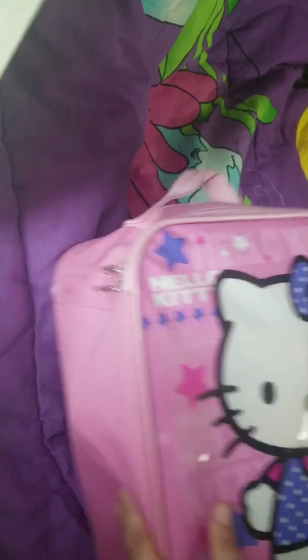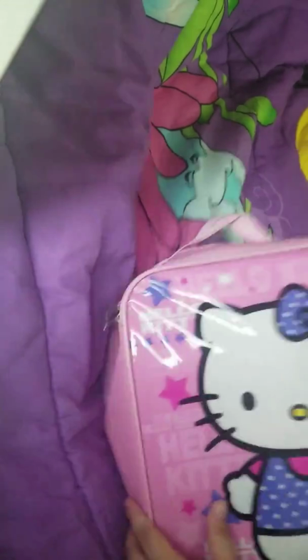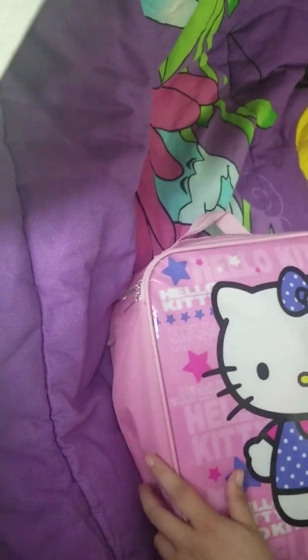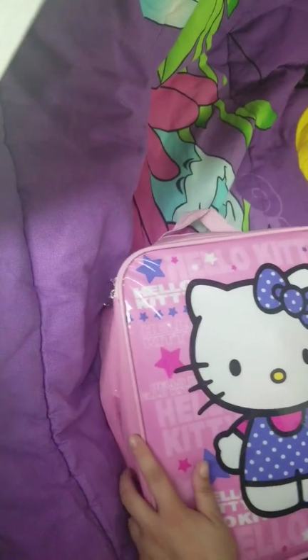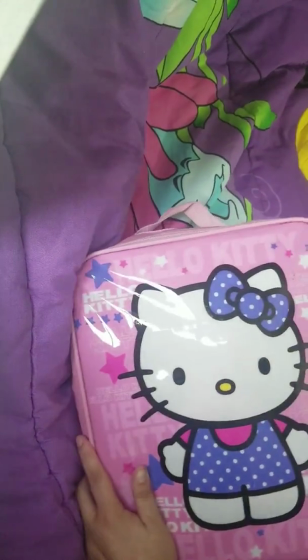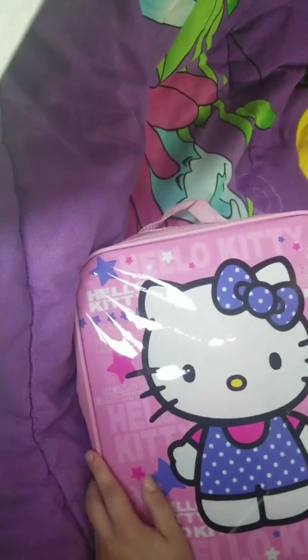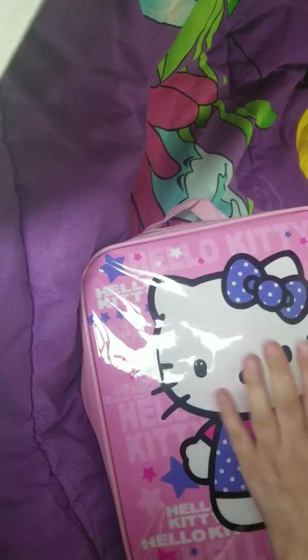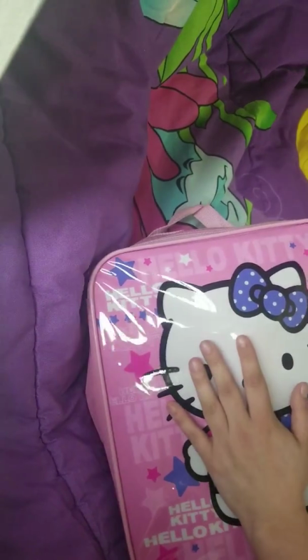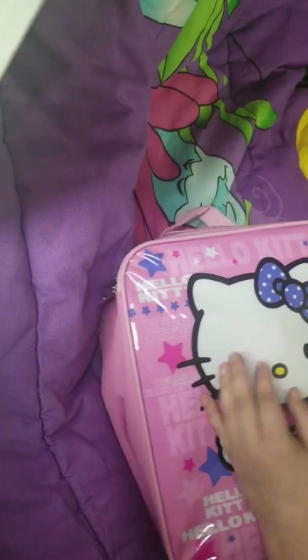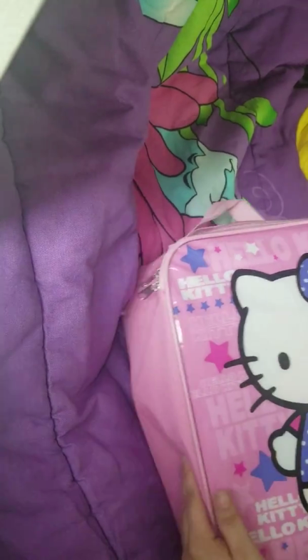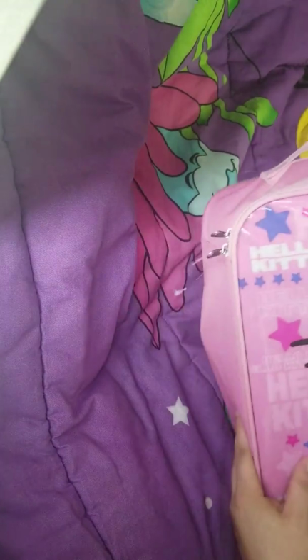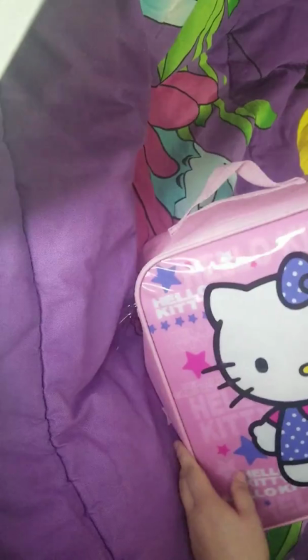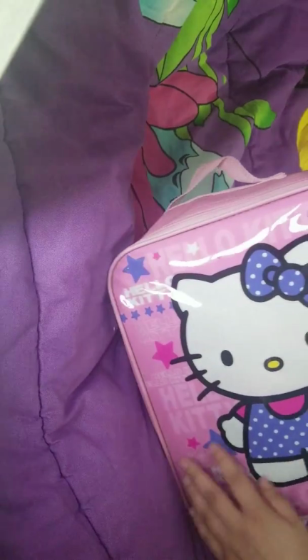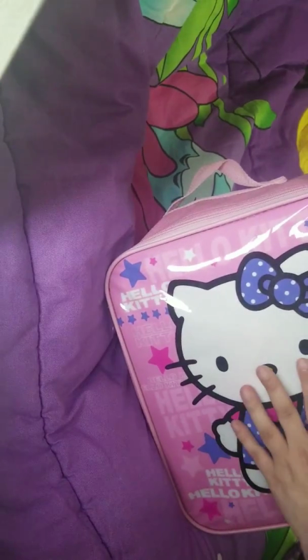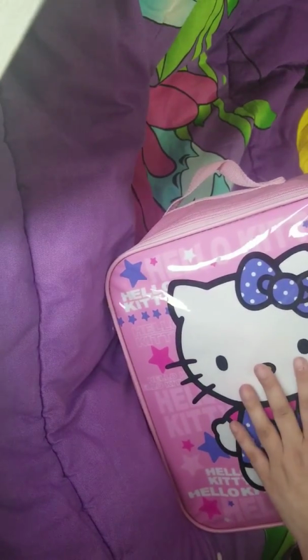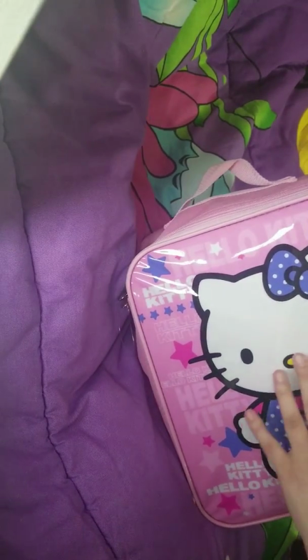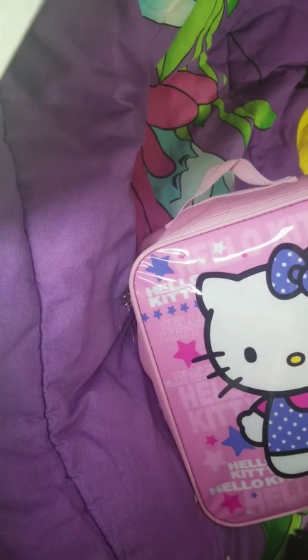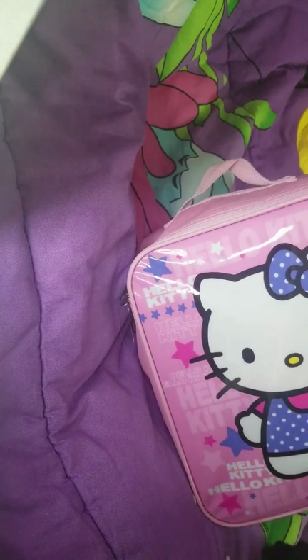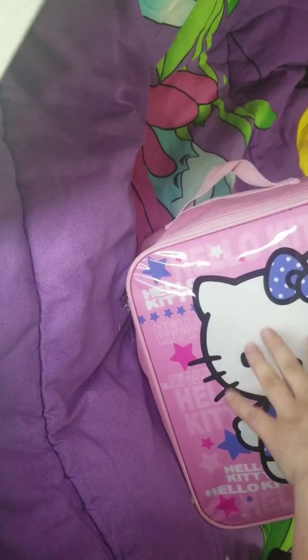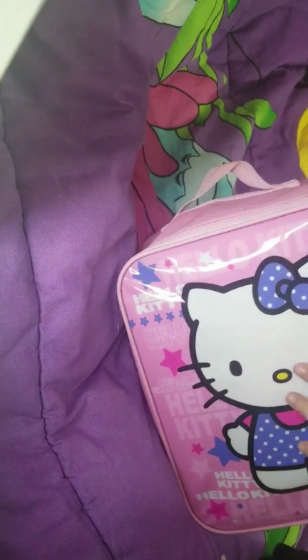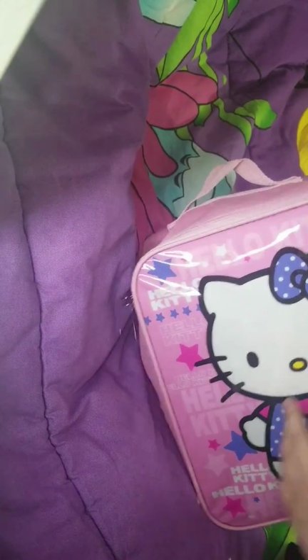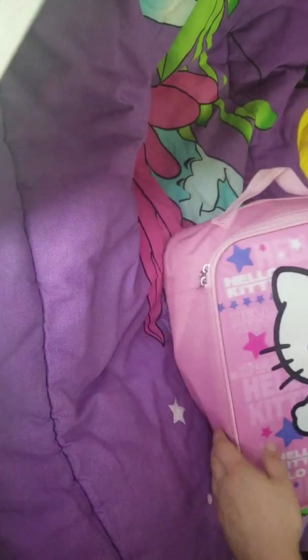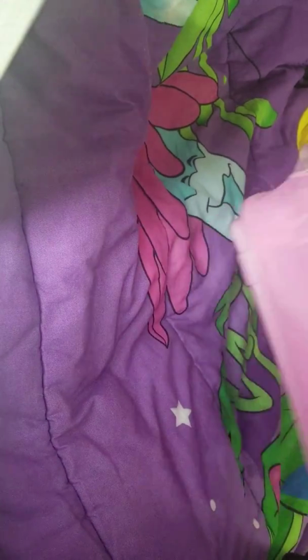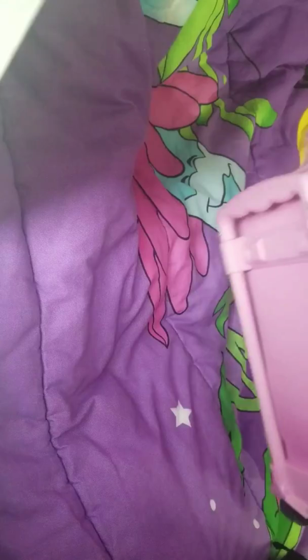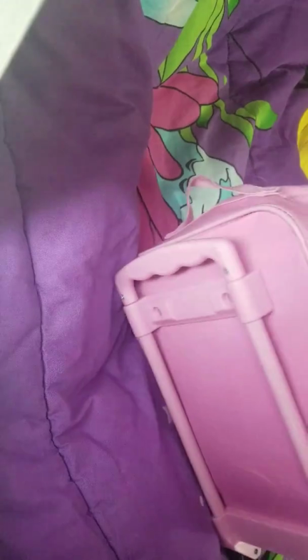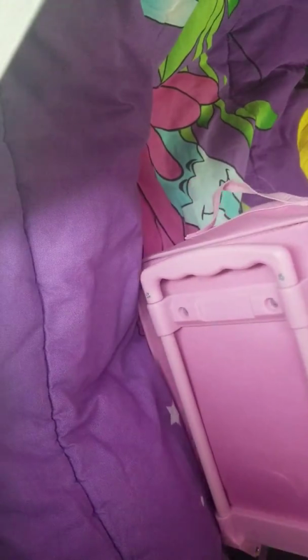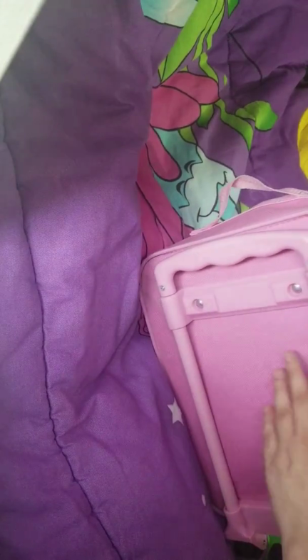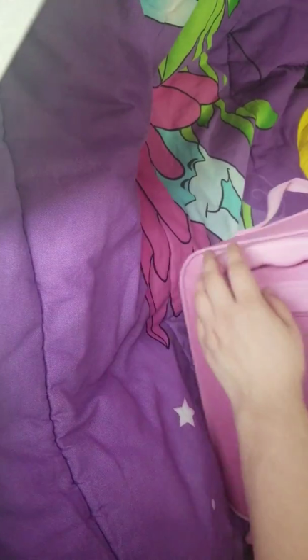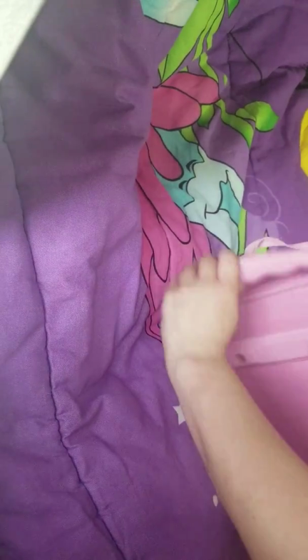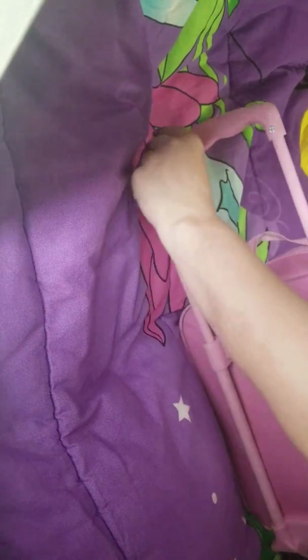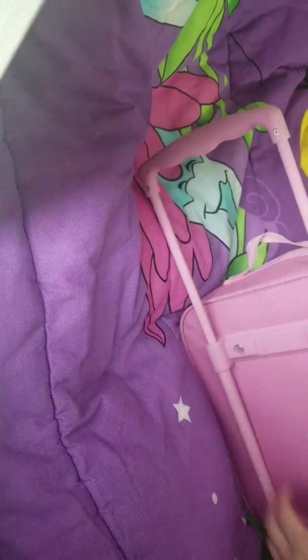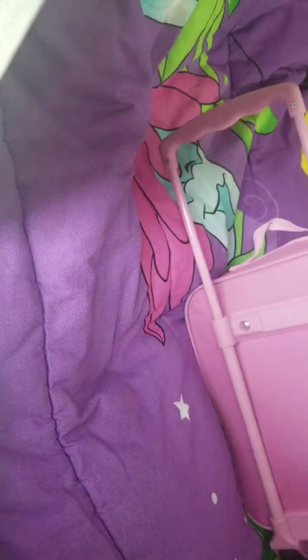So this is the first thing that I have to show you. It's this awesome little Hello Kitty rolling tote. It's definitely for a kid — it has a very short handle for sure.